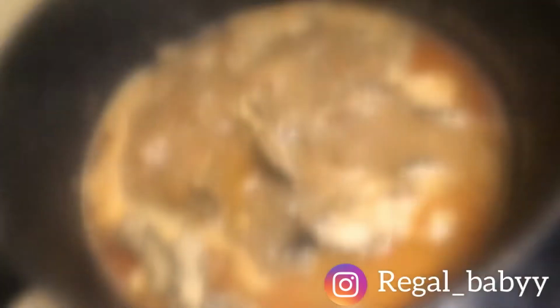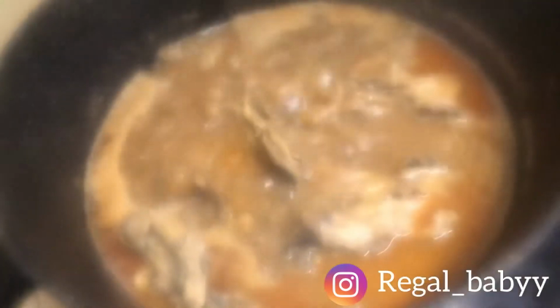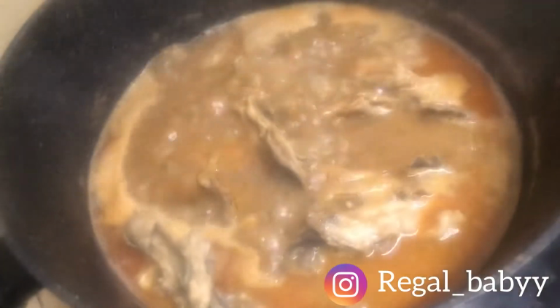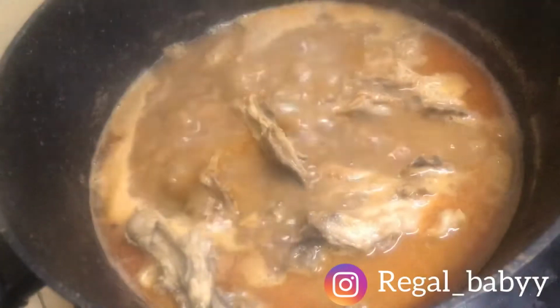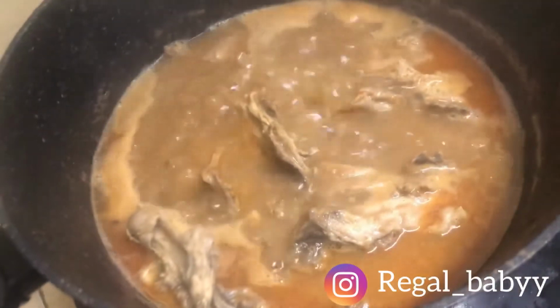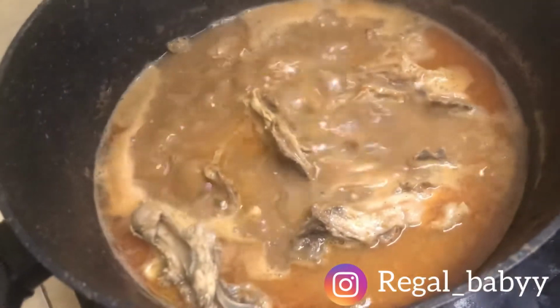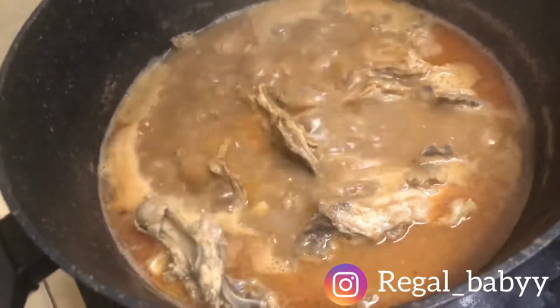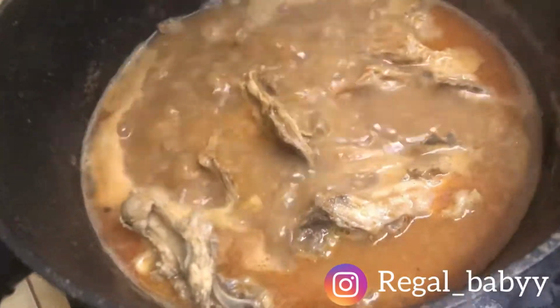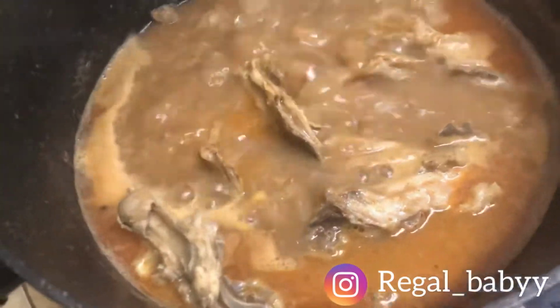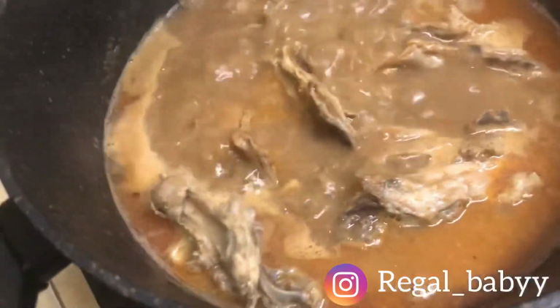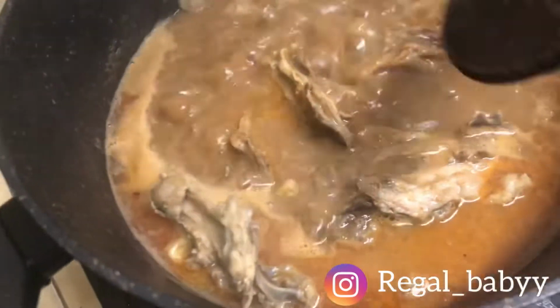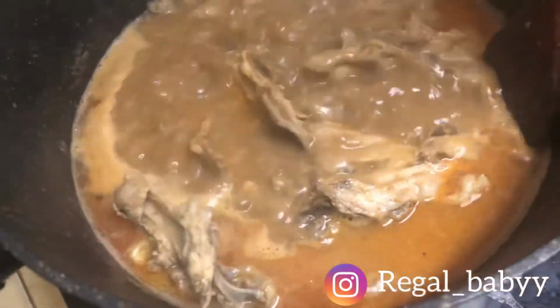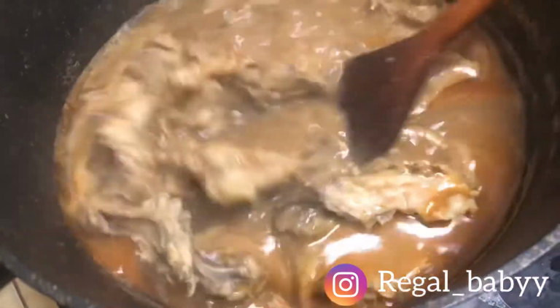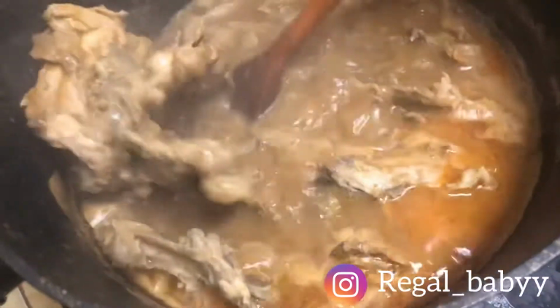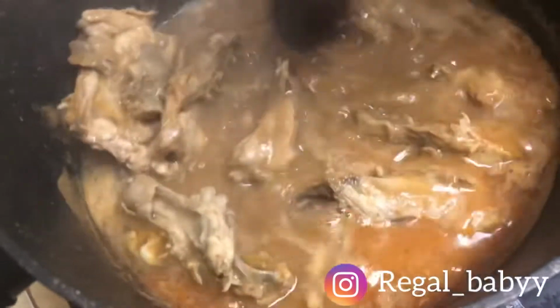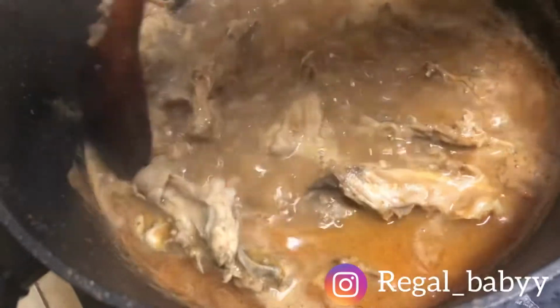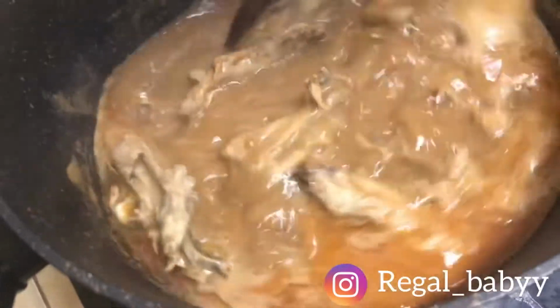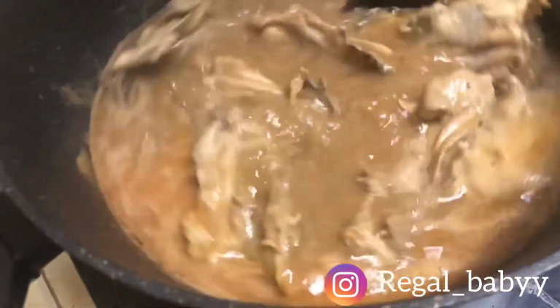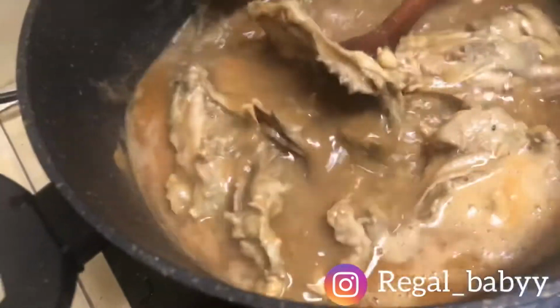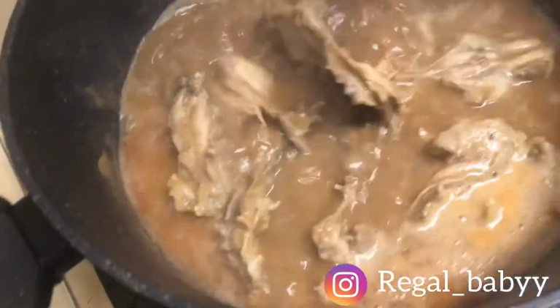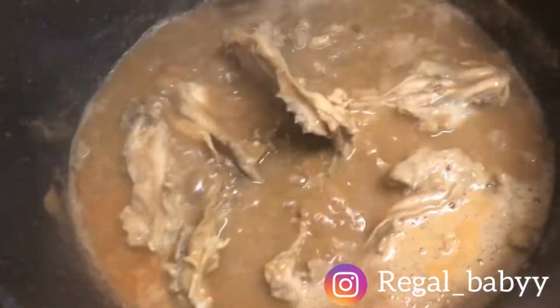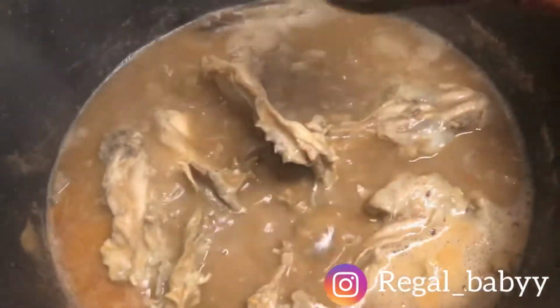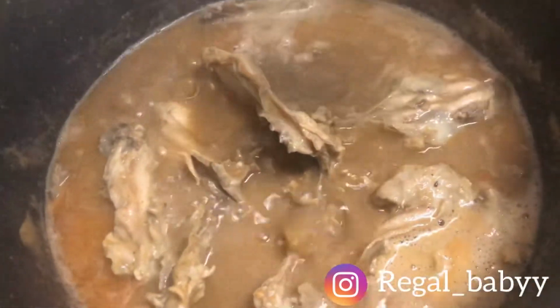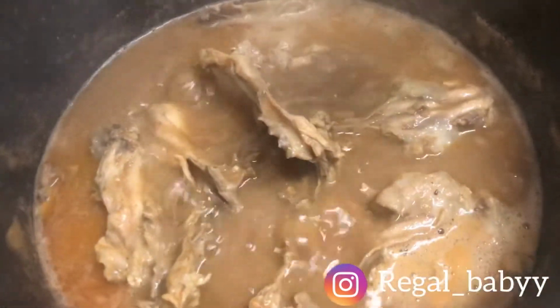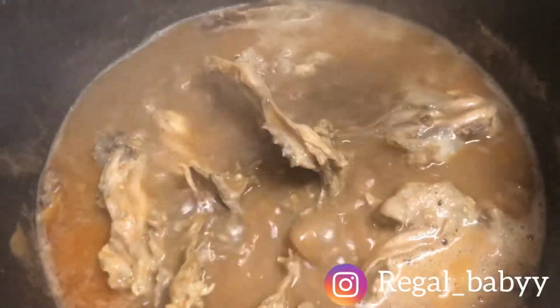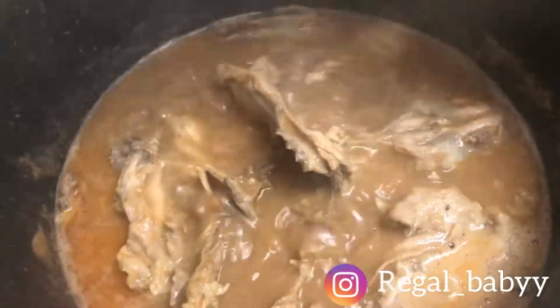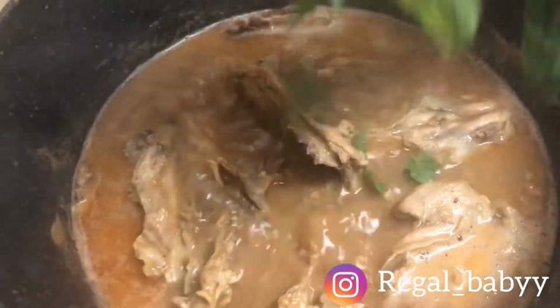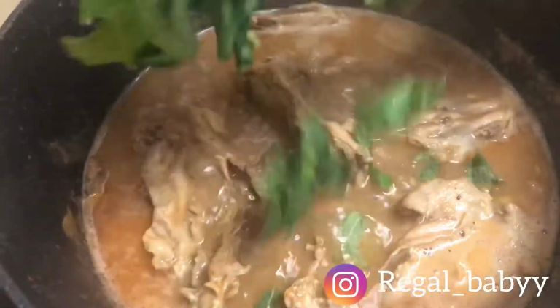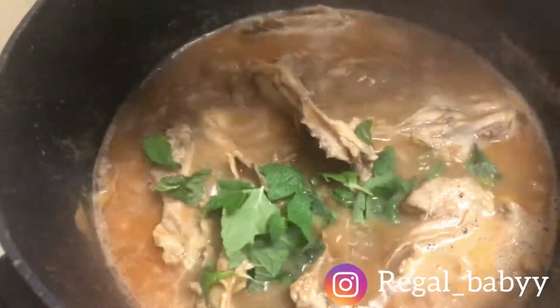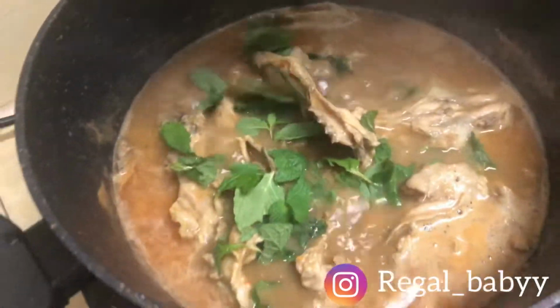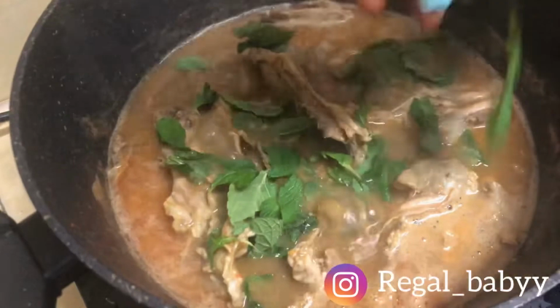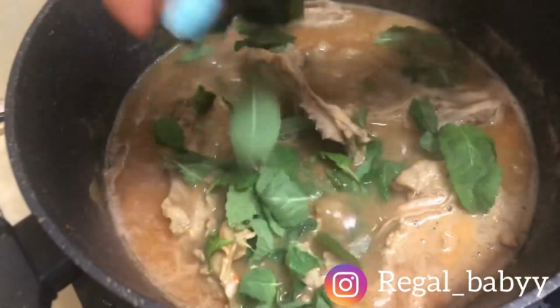At this point I added my pepper — if you have scotch bonnets or fresh pepper, it's a good time to add them. I let everything boil for some time and then opened the pot again — you can see how it looks now.